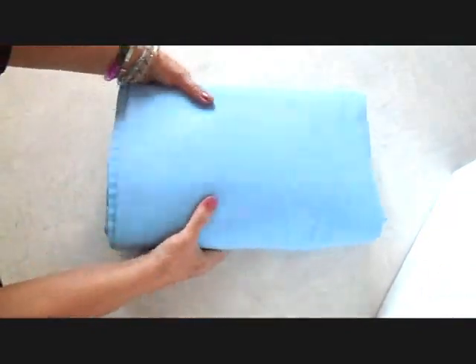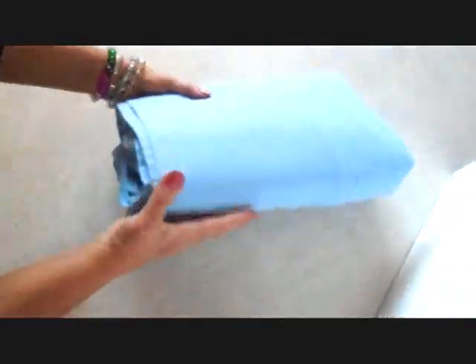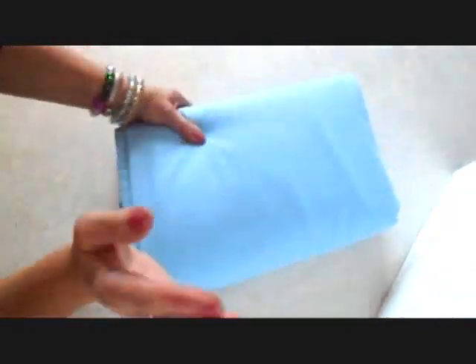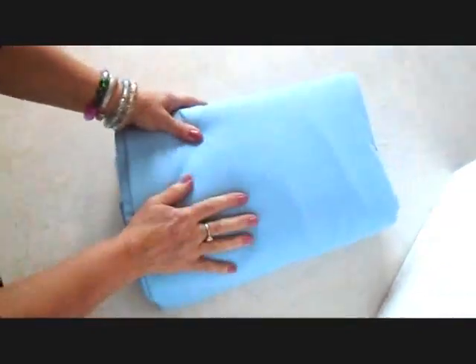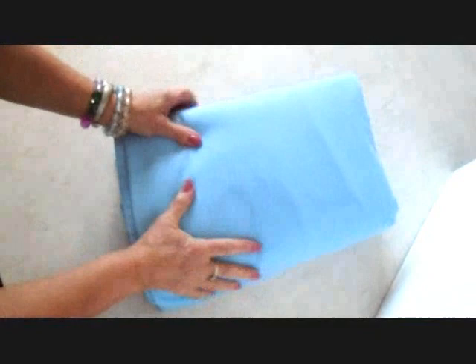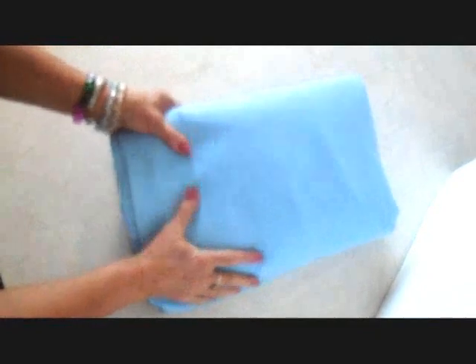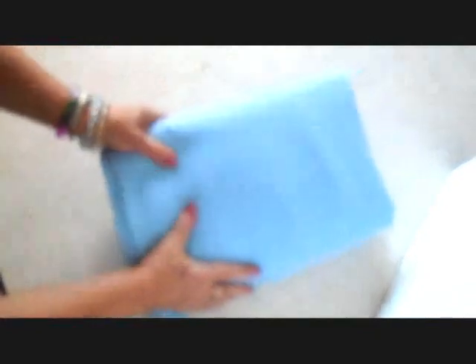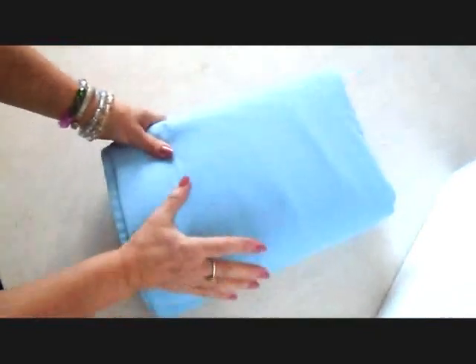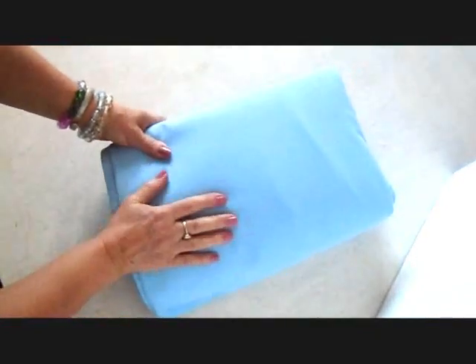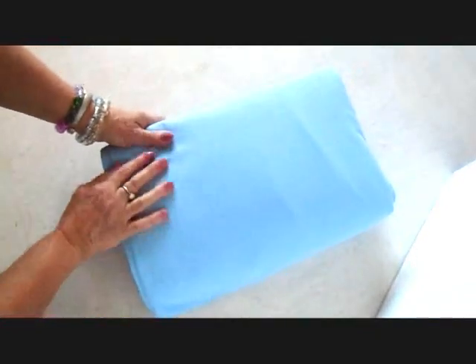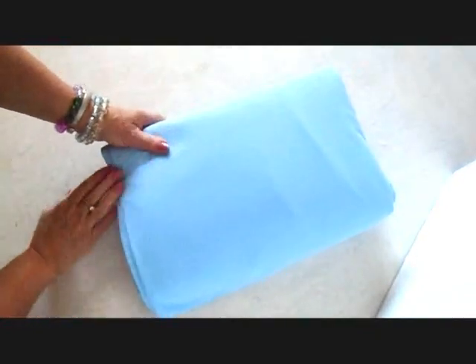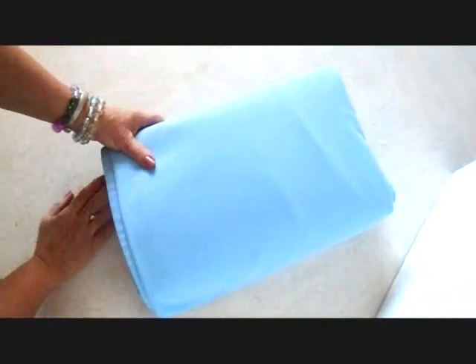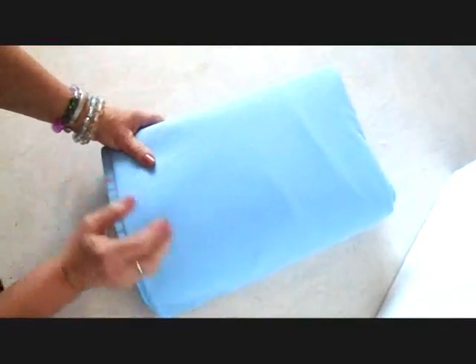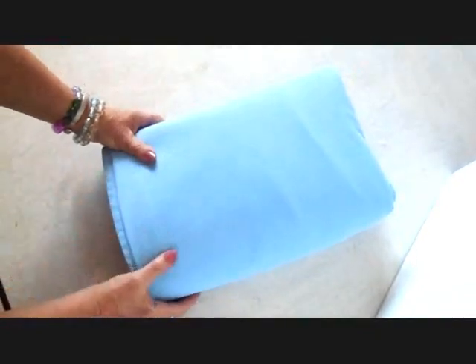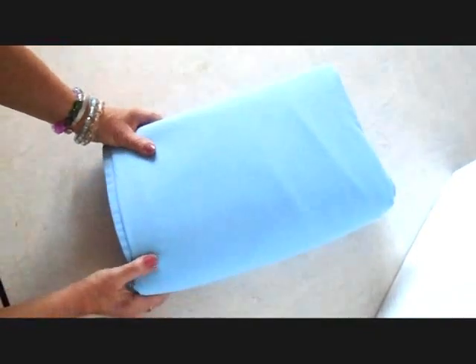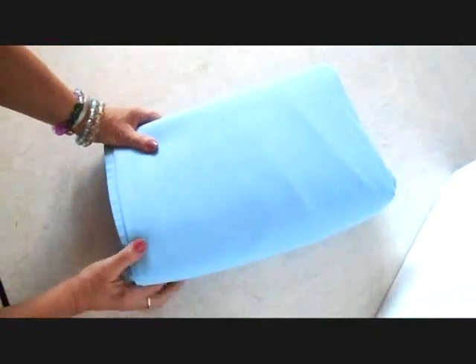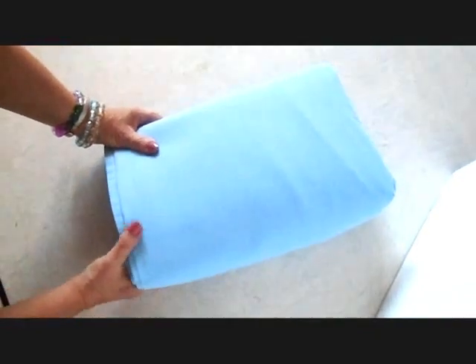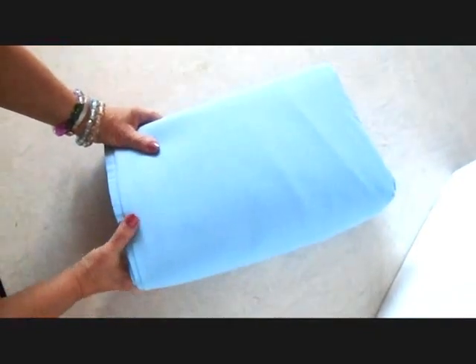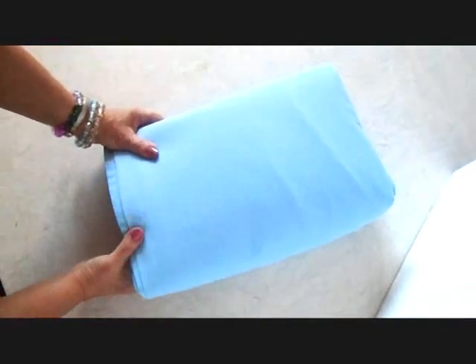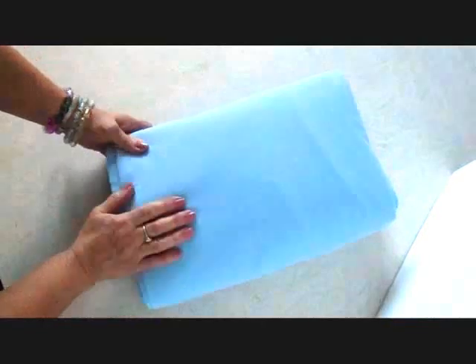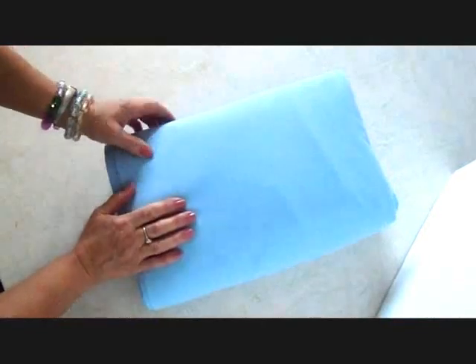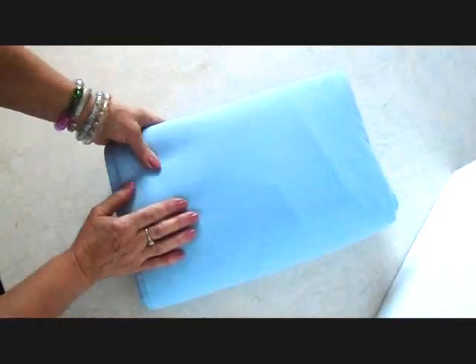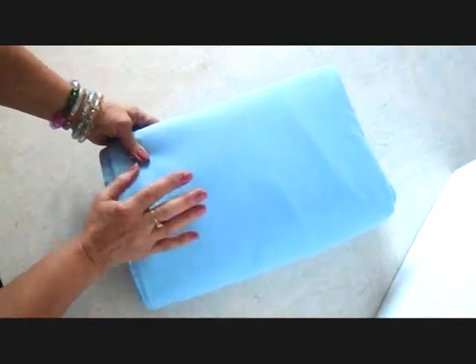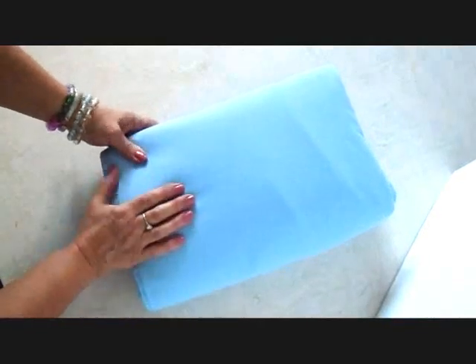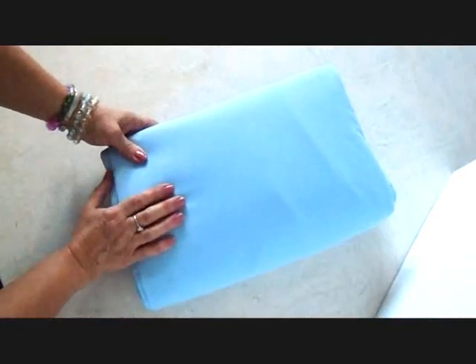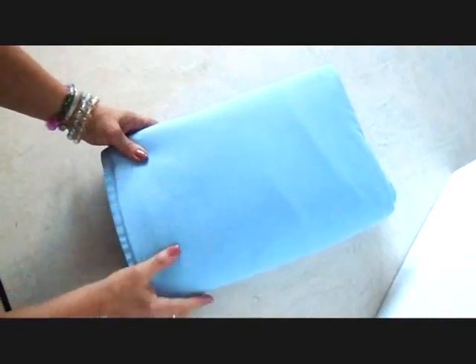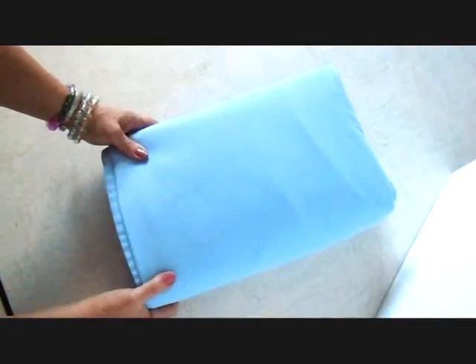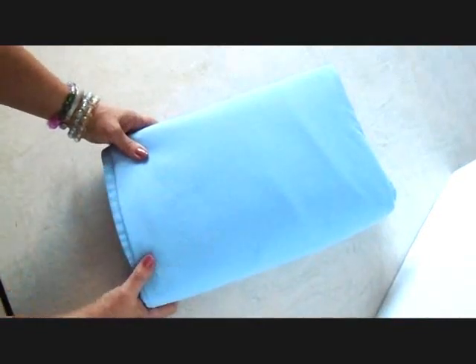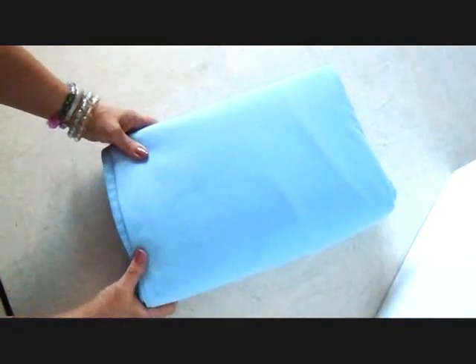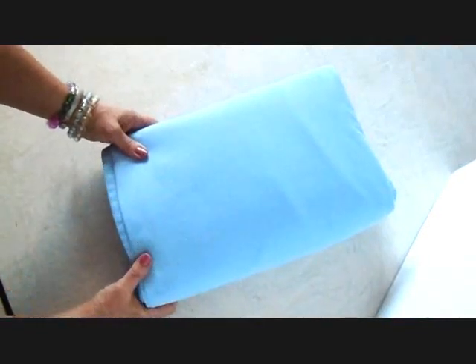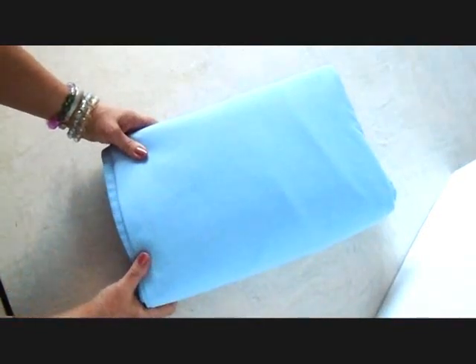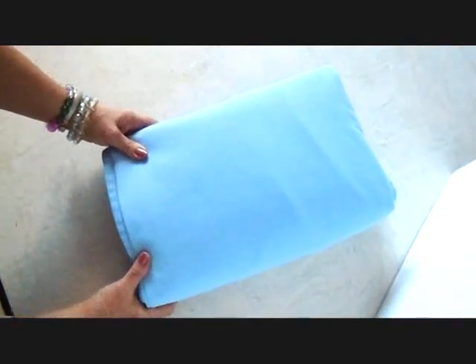When it's time to change the bed, just grab the package and you're ready to change the linens. I hope you enjoyed this quick tip on how to make changing the linens more efficient. Thanks for watching. Bye for now.